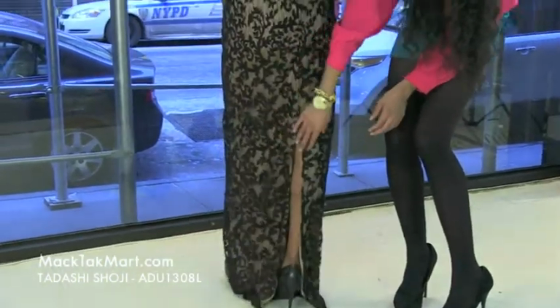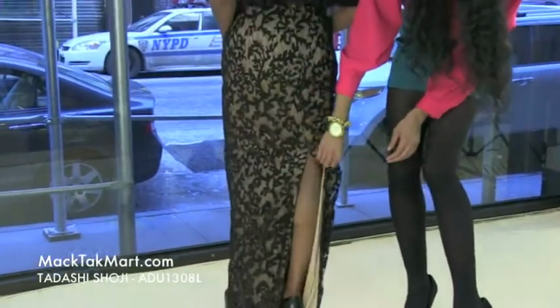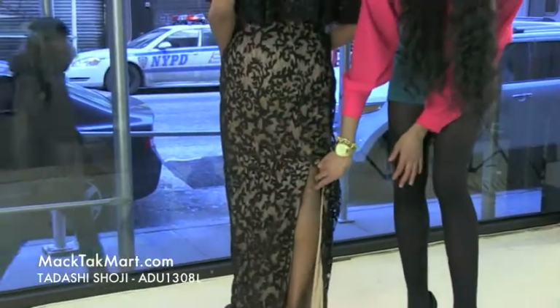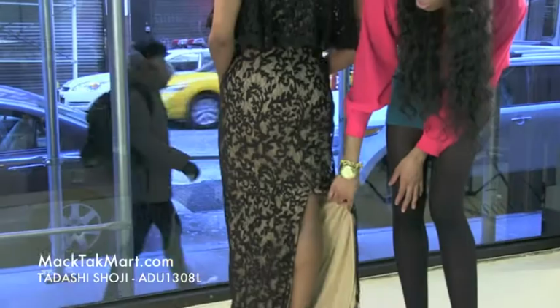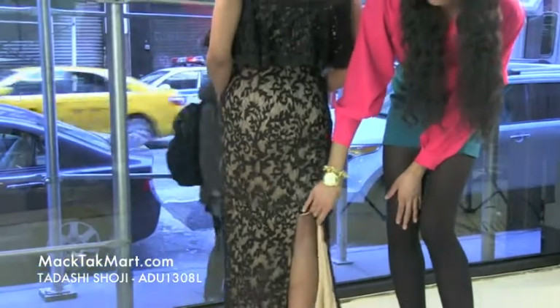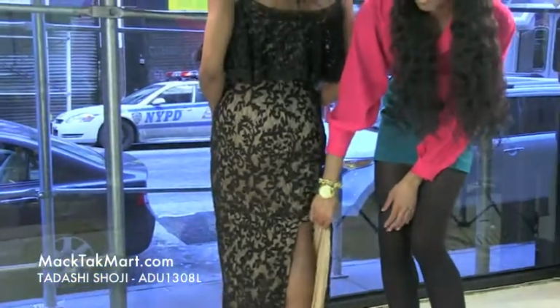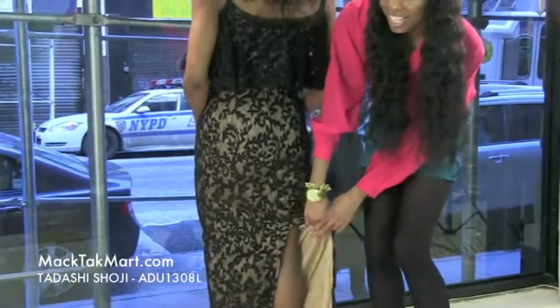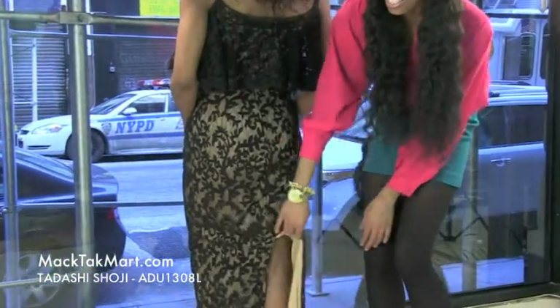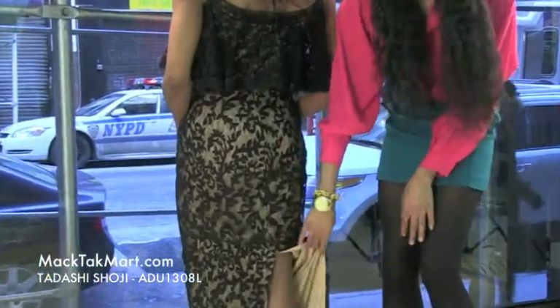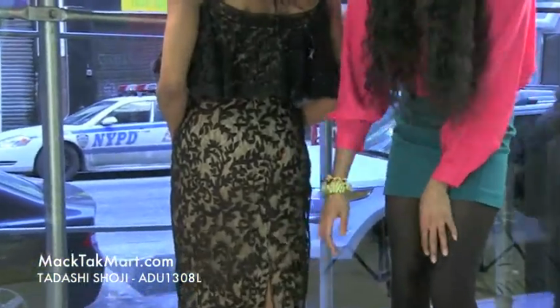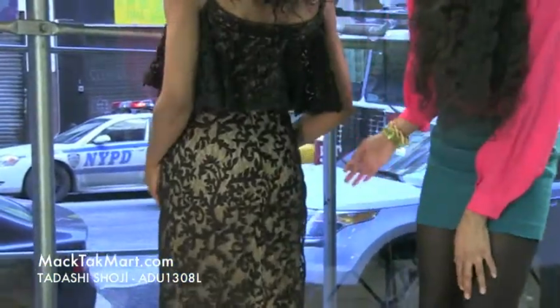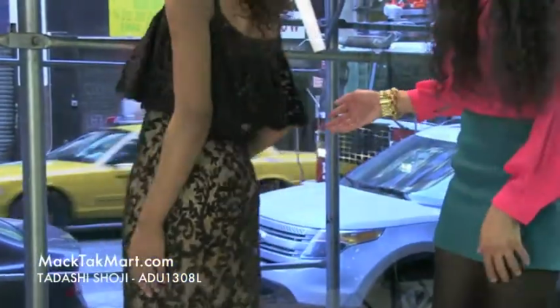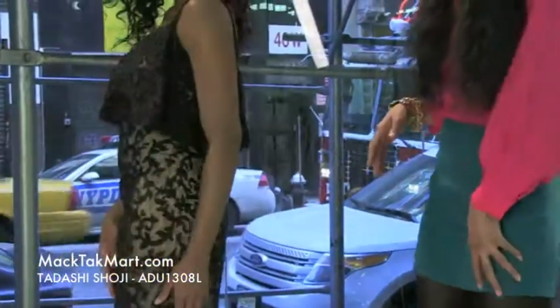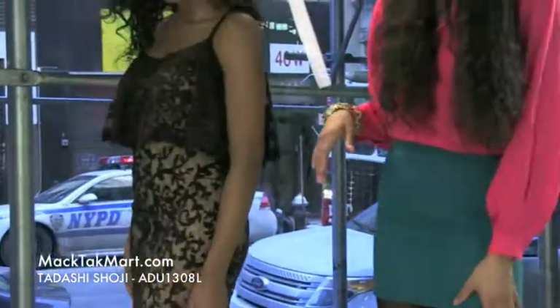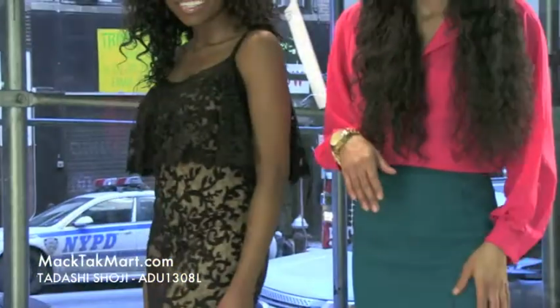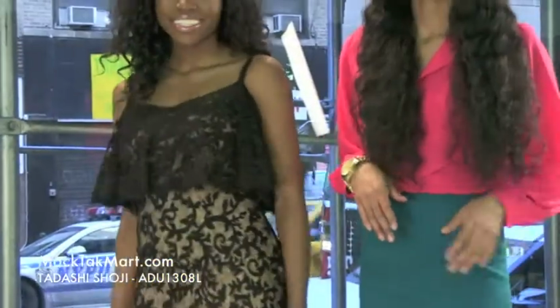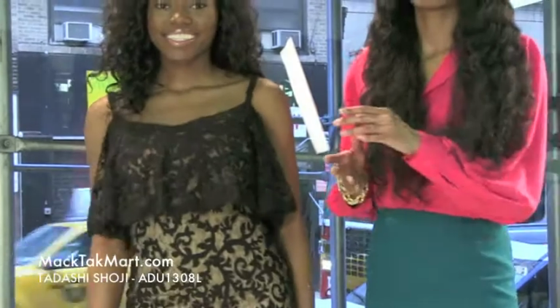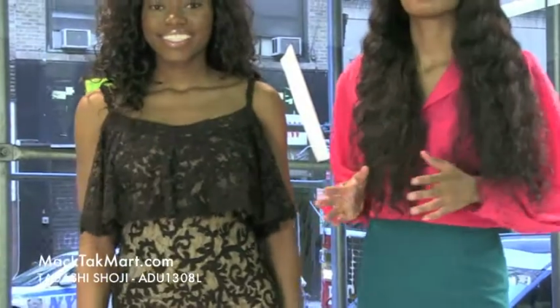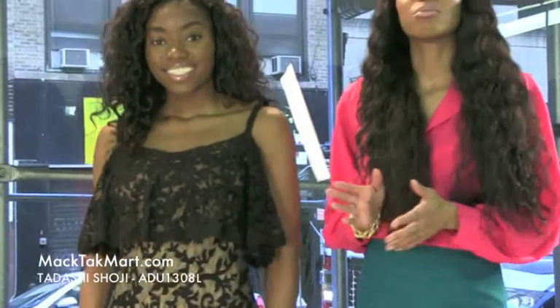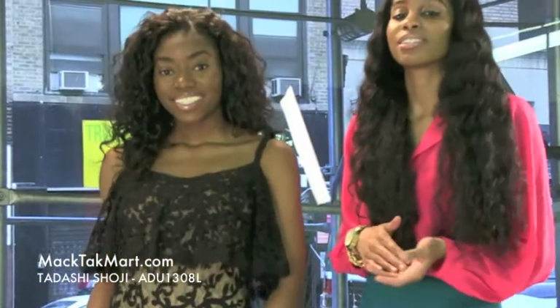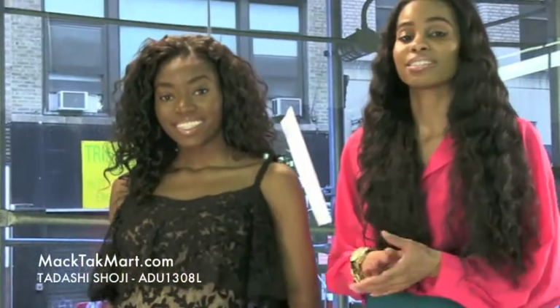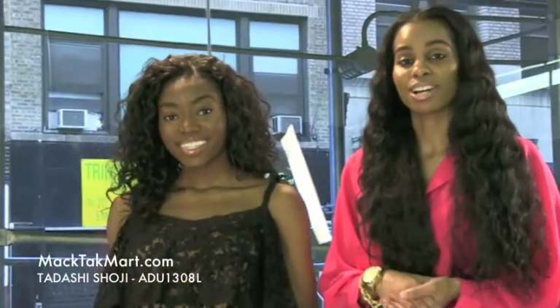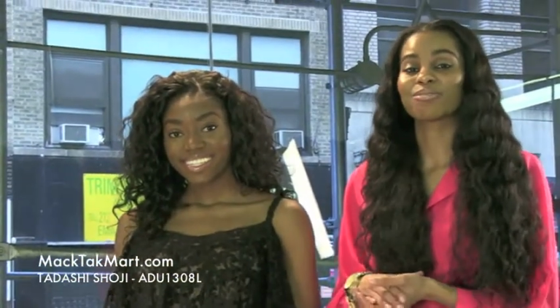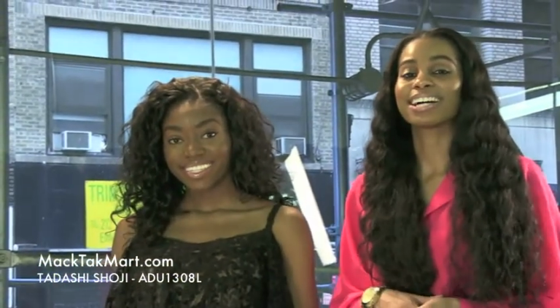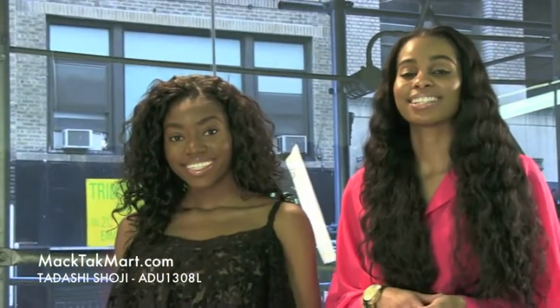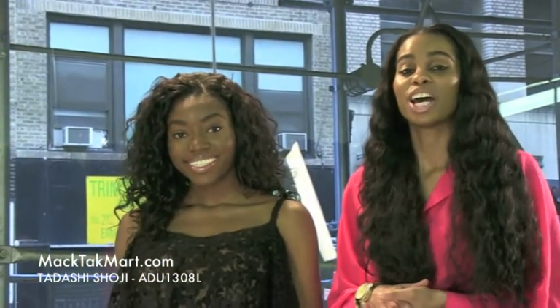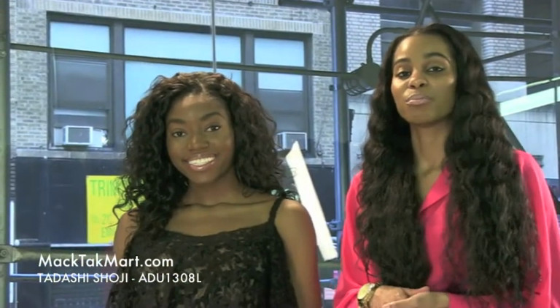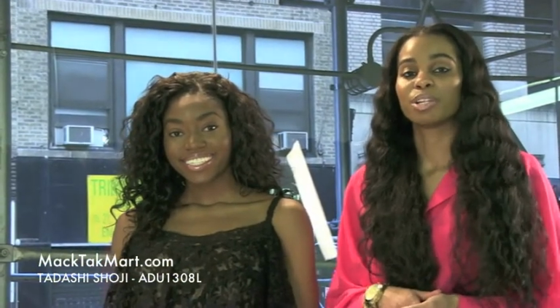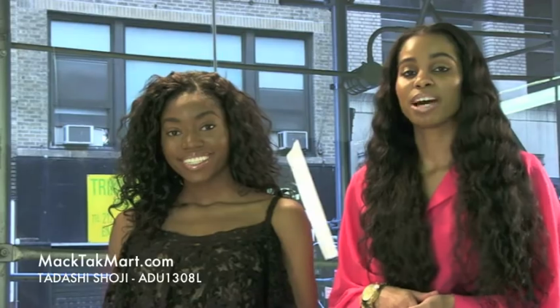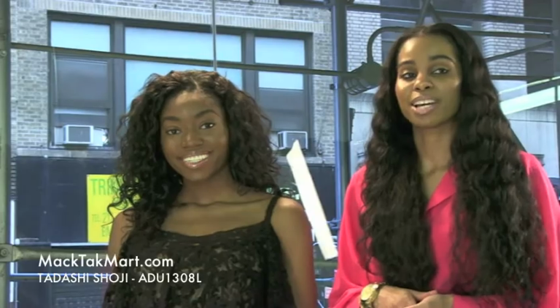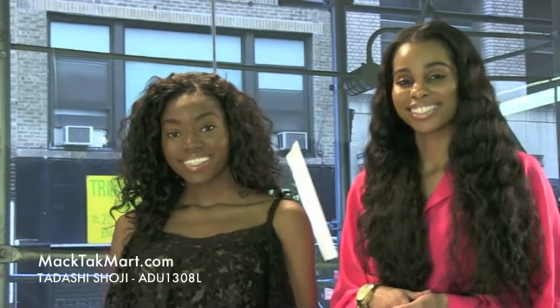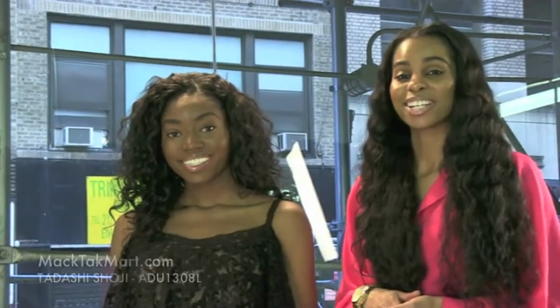This dress is absolutely gorgeous — it's very different. The slit is in the back, not in the front. If you have any questions in regards to how to style, wear, or accessorize this dress, feel free to contact us at www.magtekmart.com.